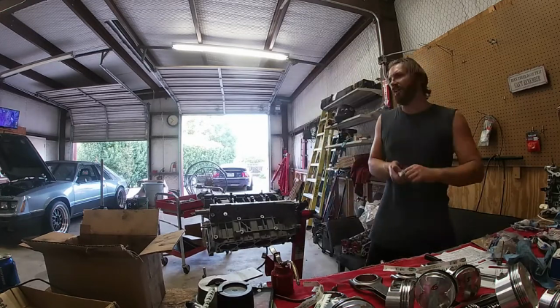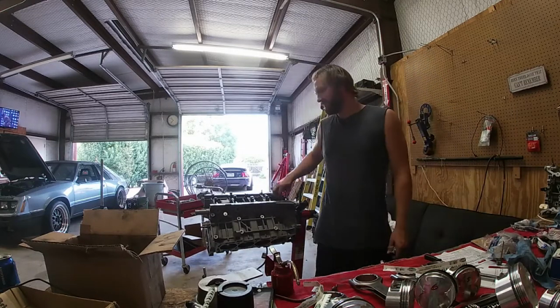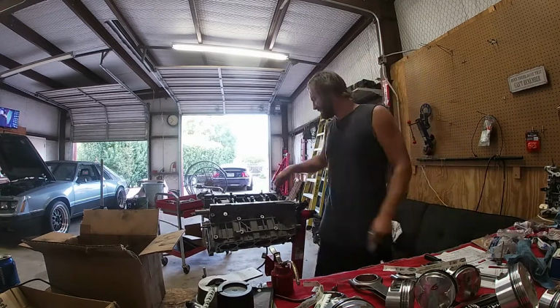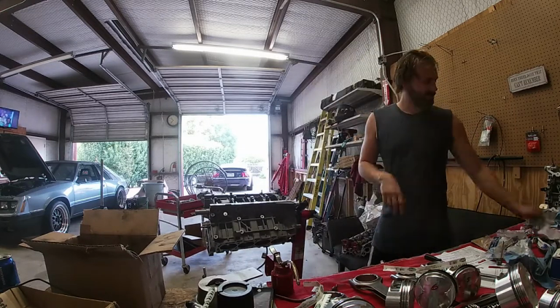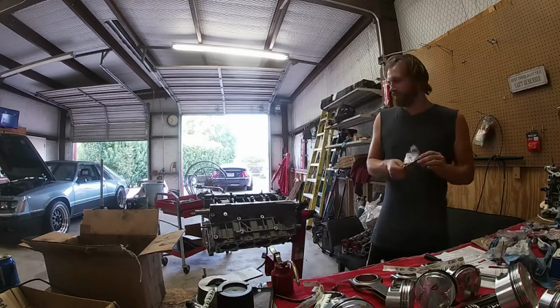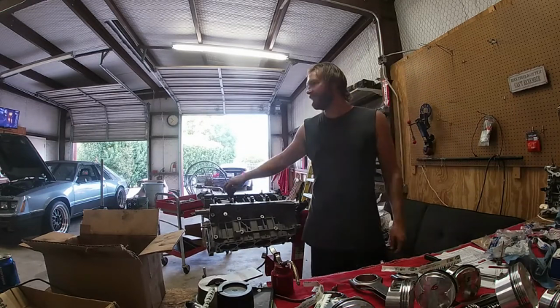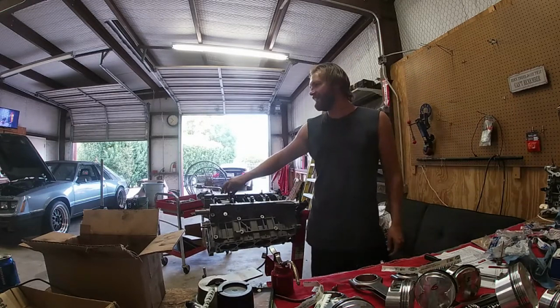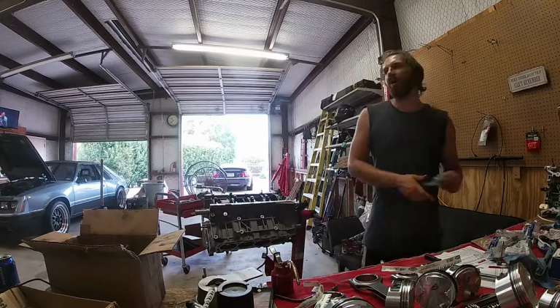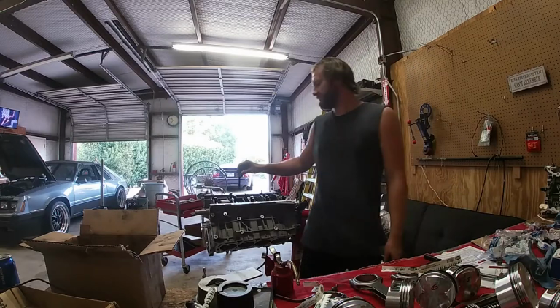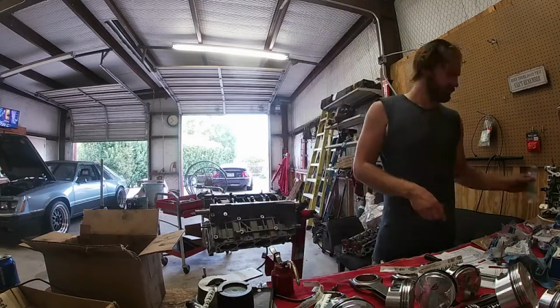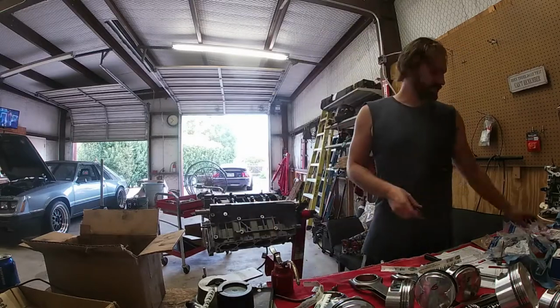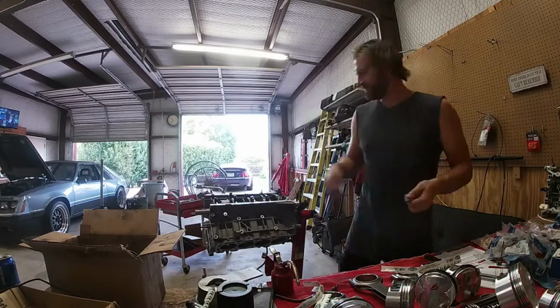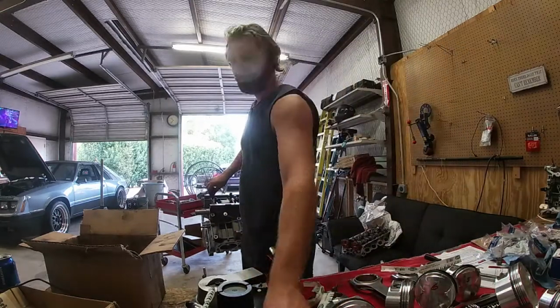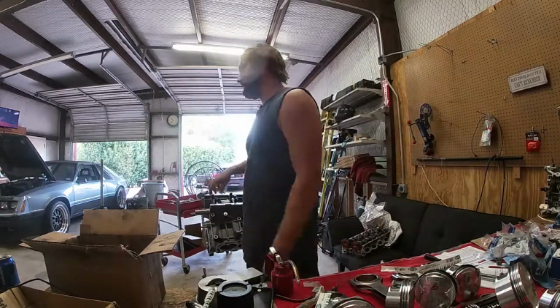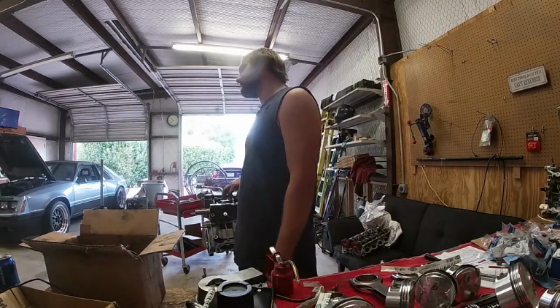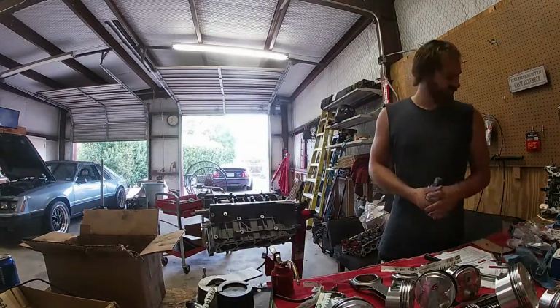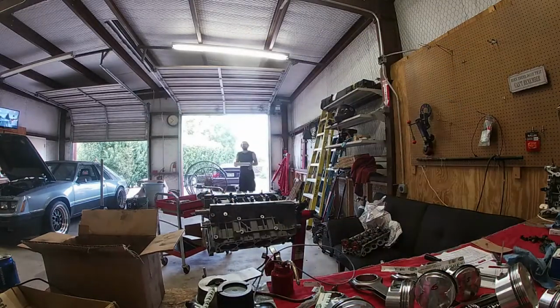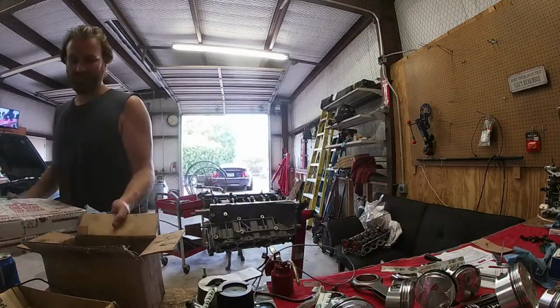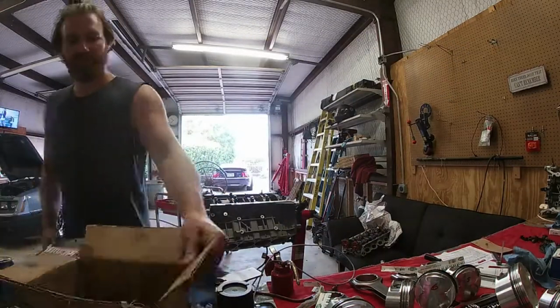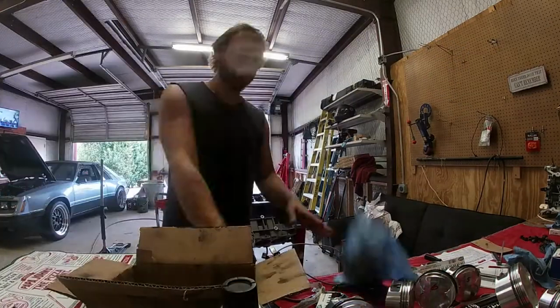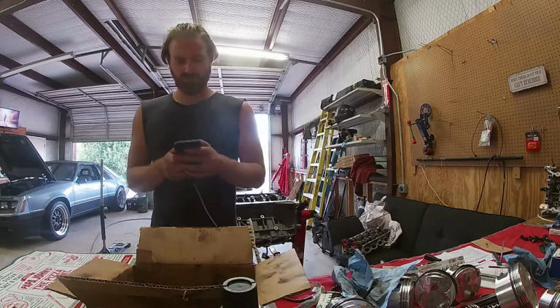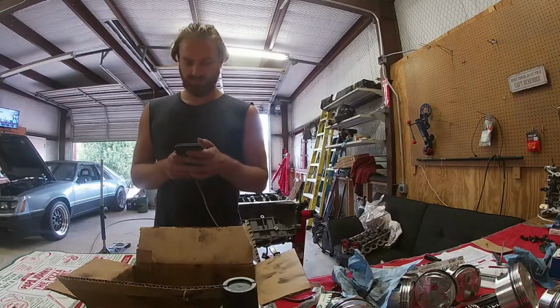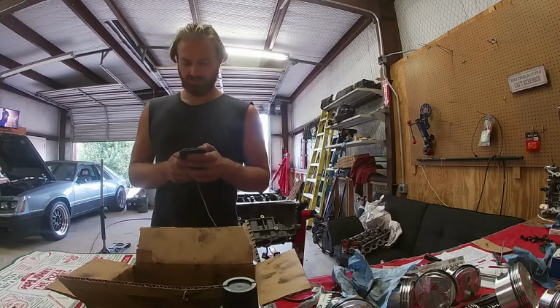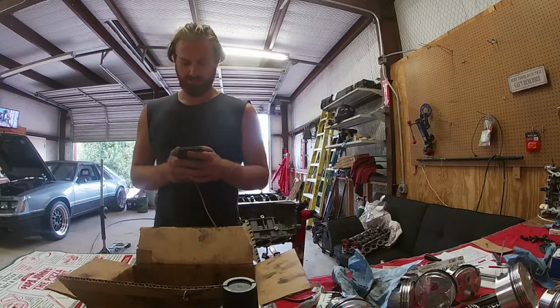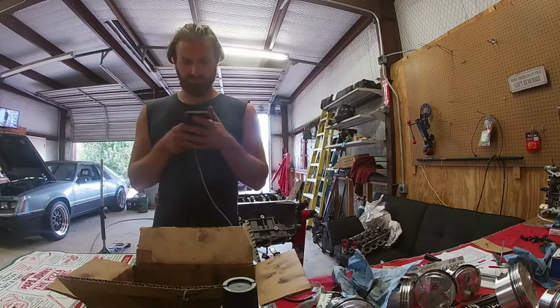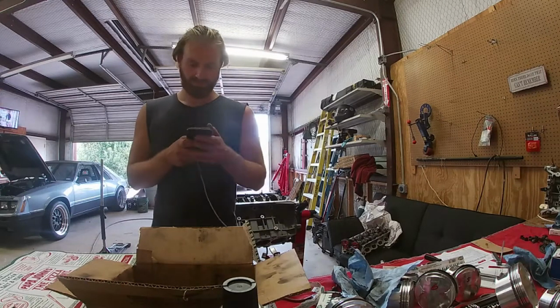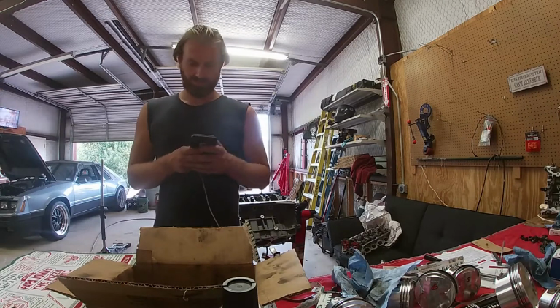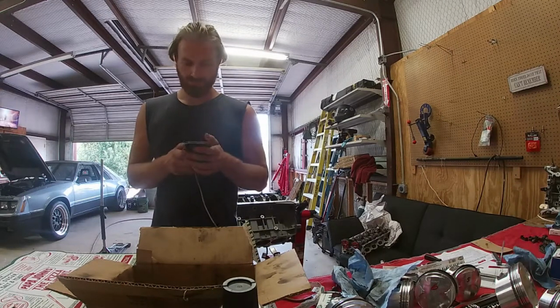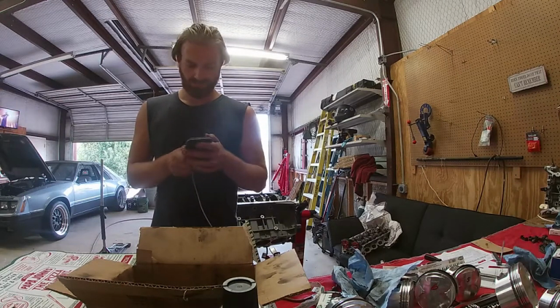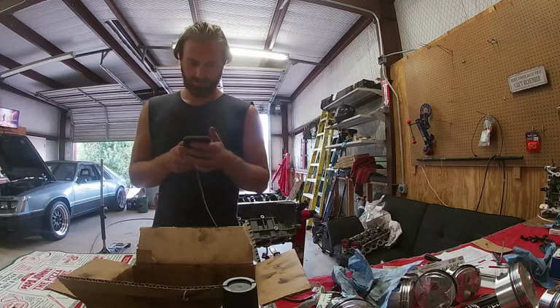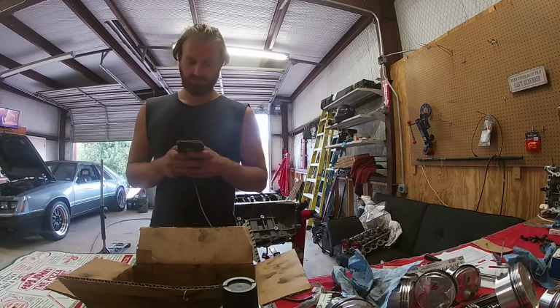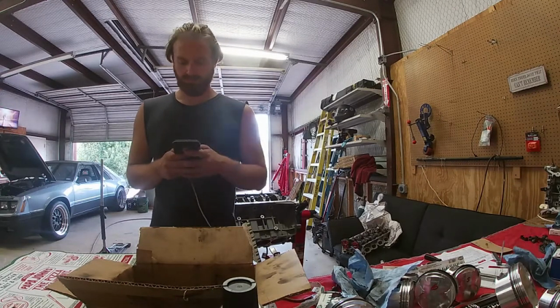And you can't build an engine without pizza, so we're gonna take a pizza break and get back to it.